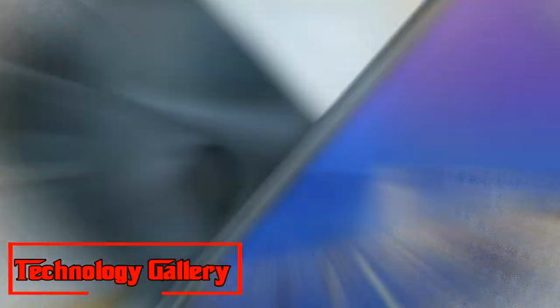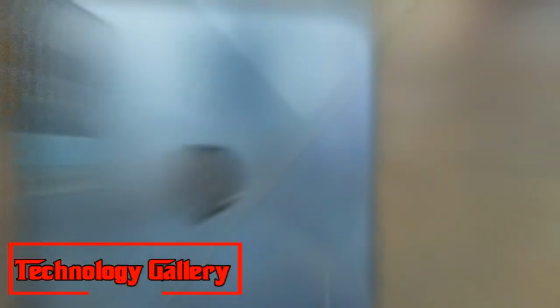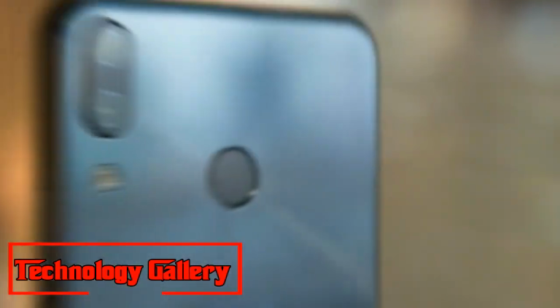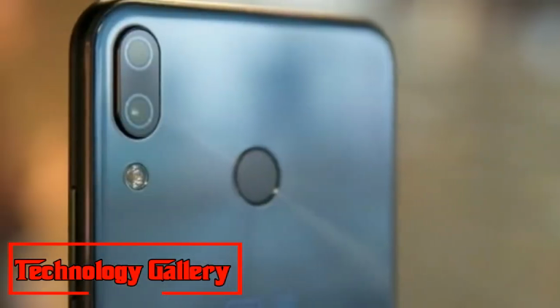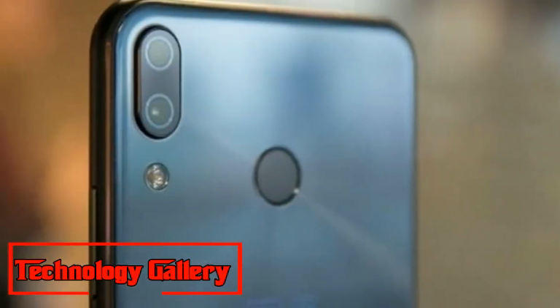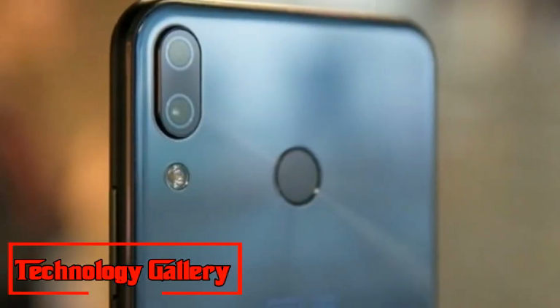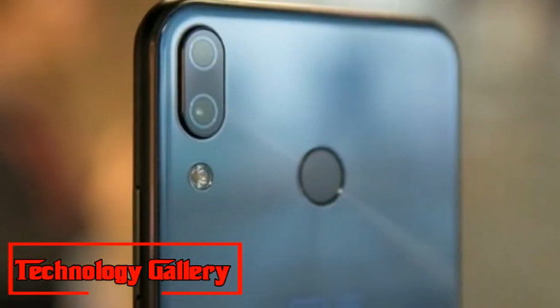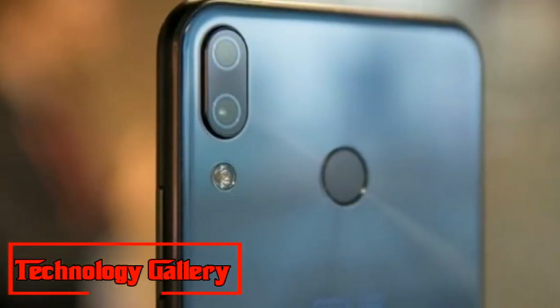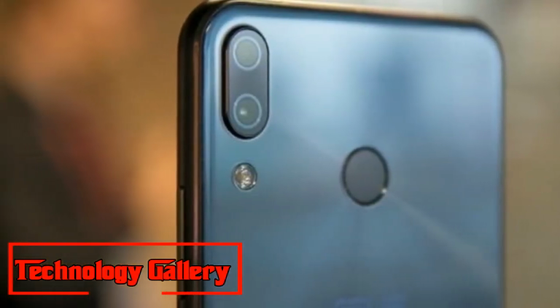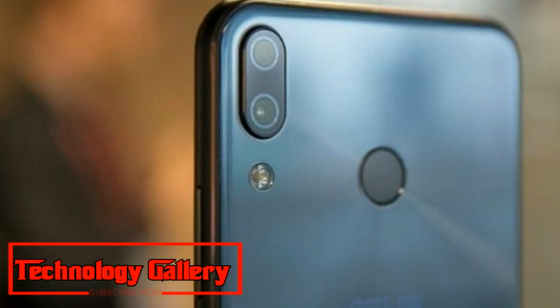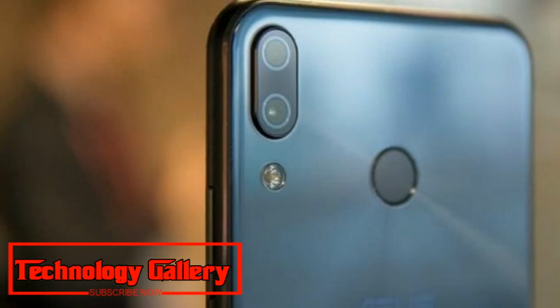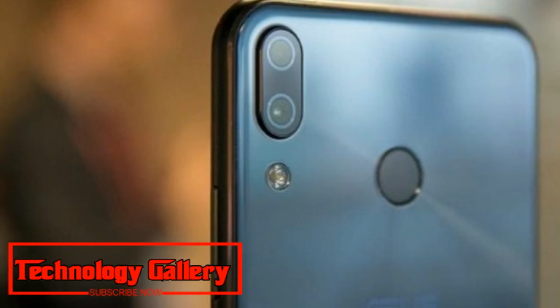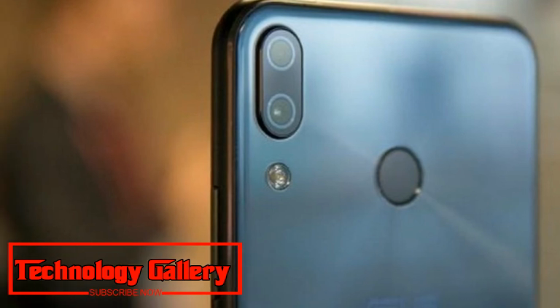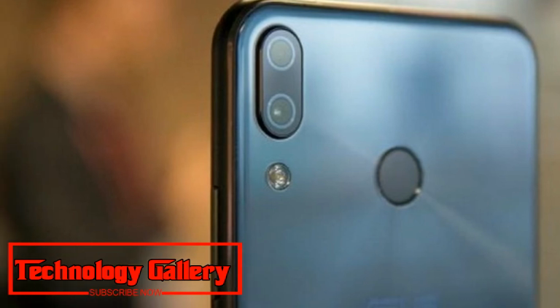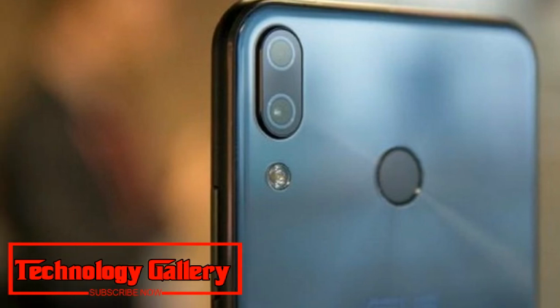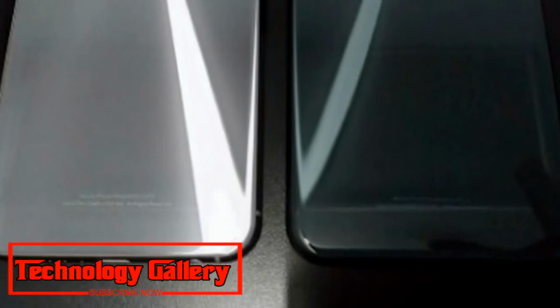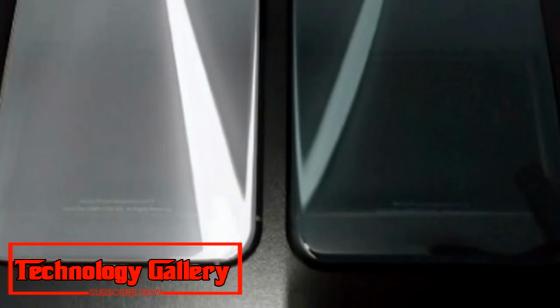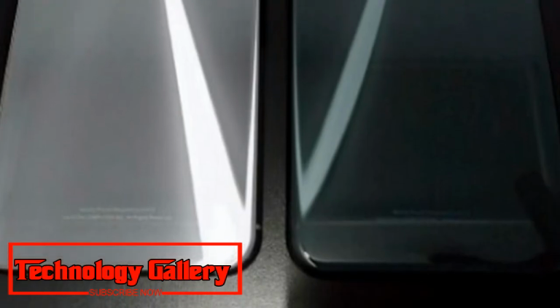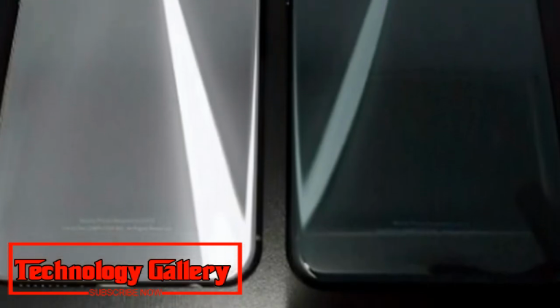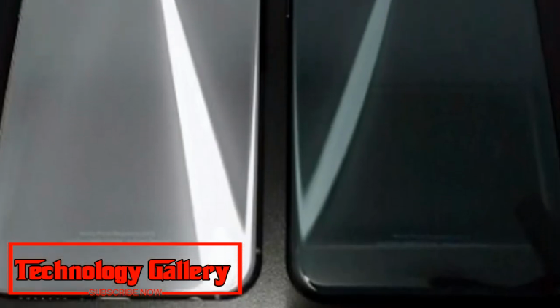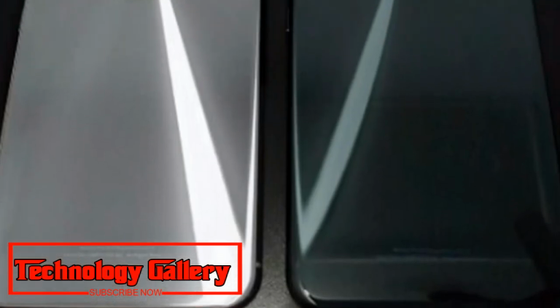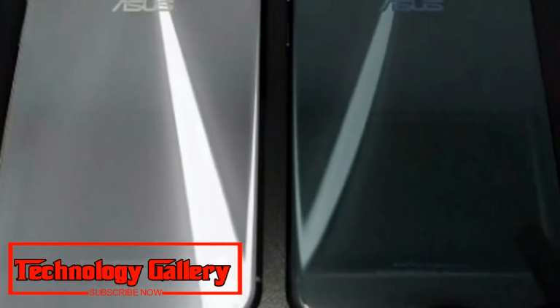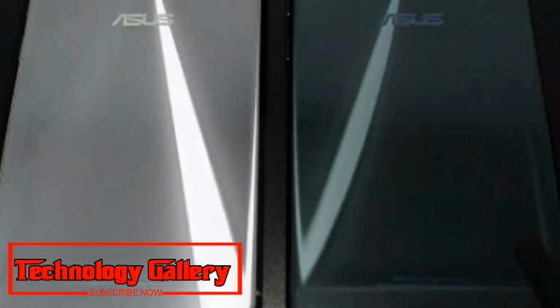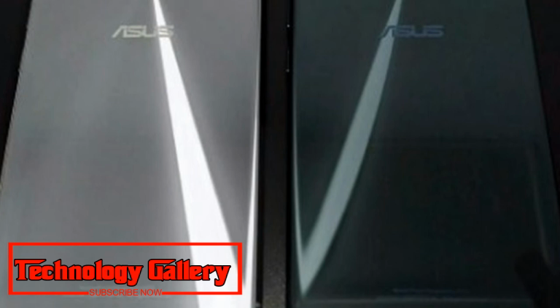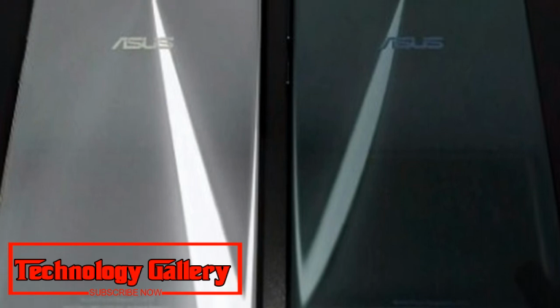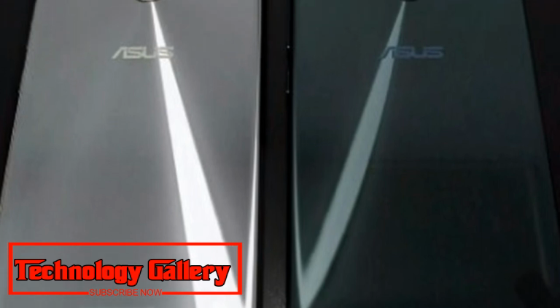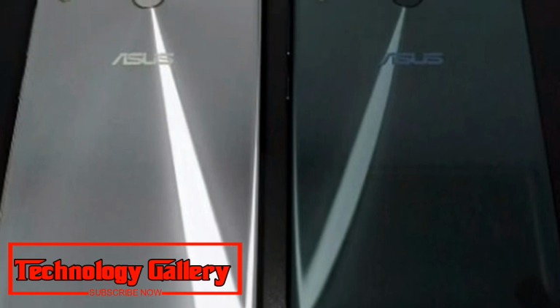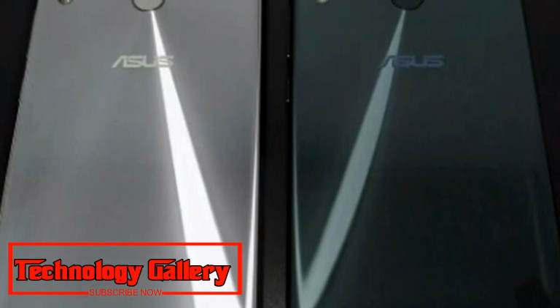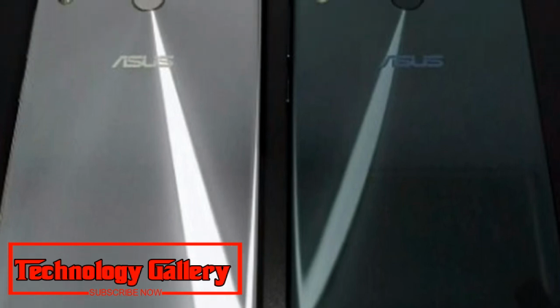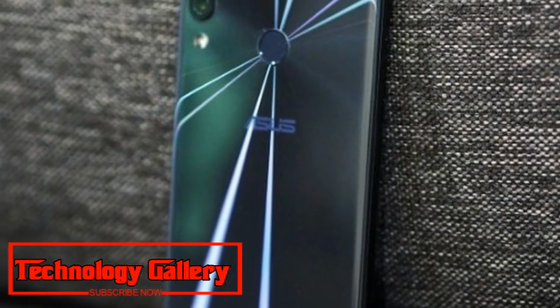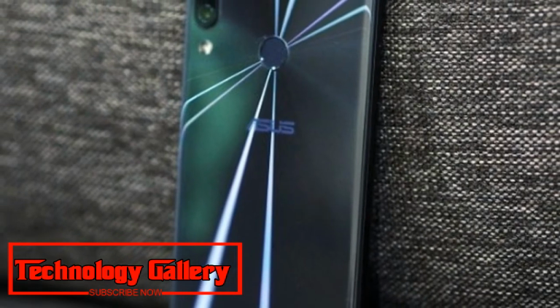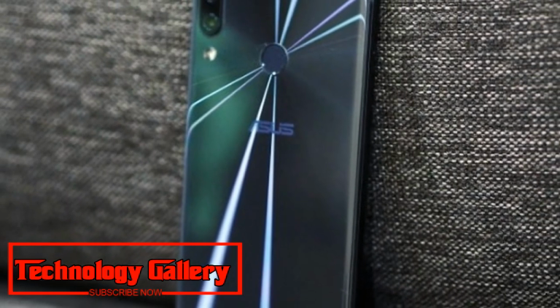It additionally comes with sensors like accelerometer, gyroscope, ambient light, and proximity sensors. The Asus Zenfone 5Z starts at ₹29,999.